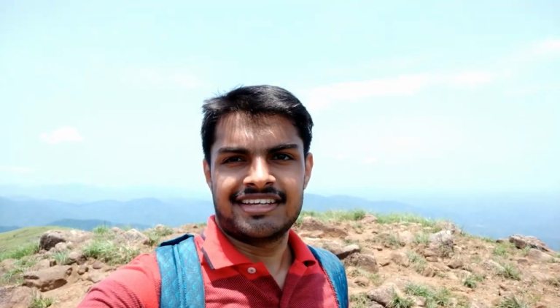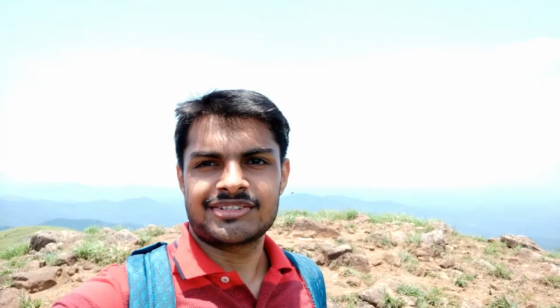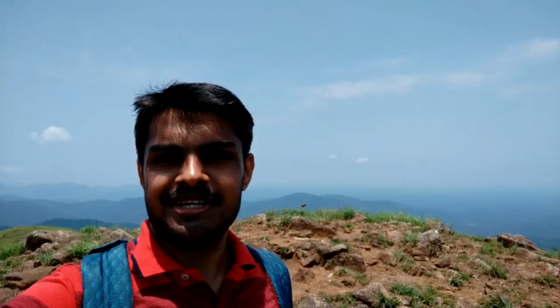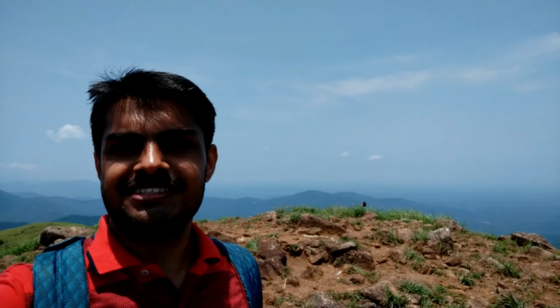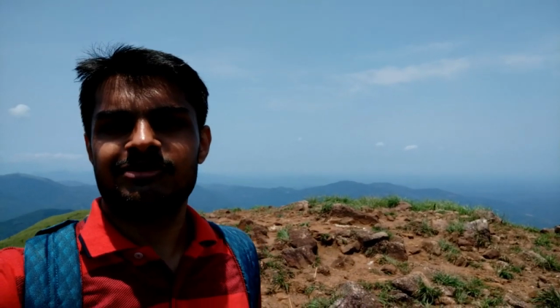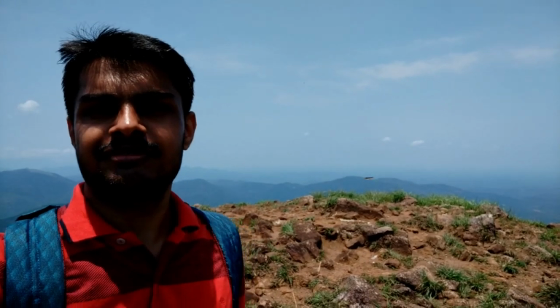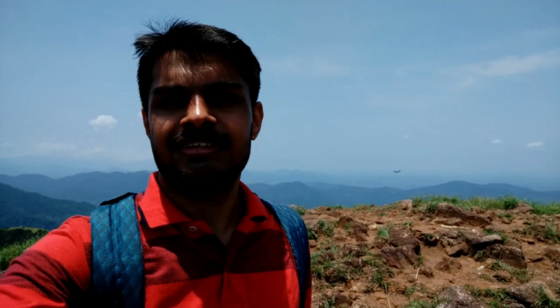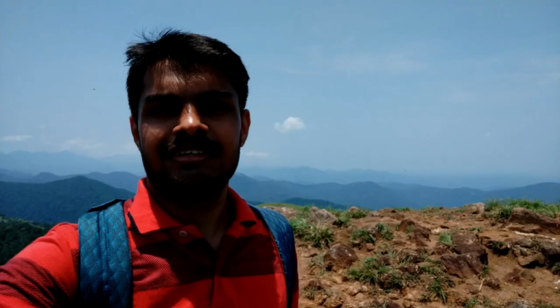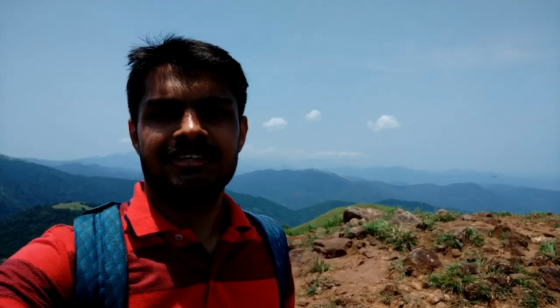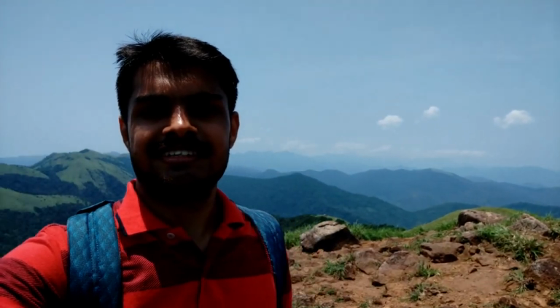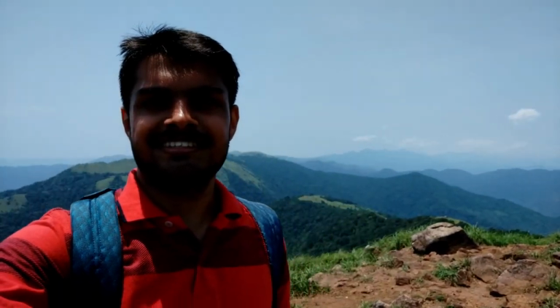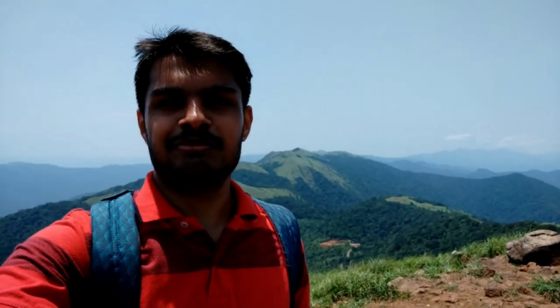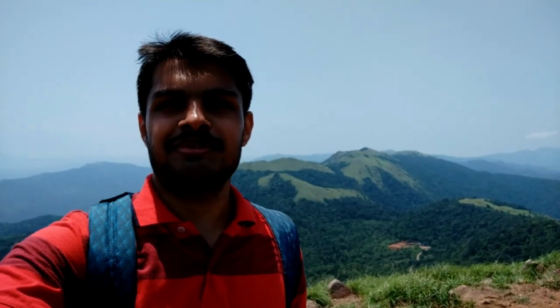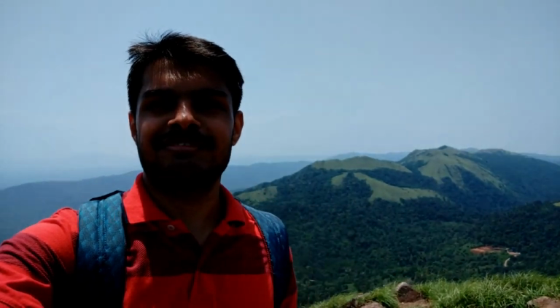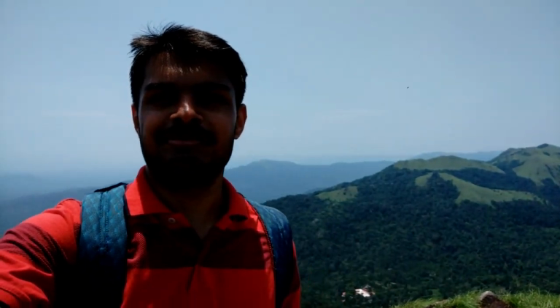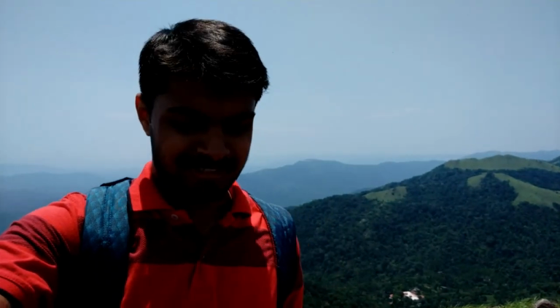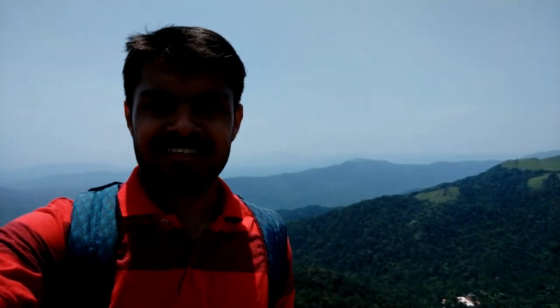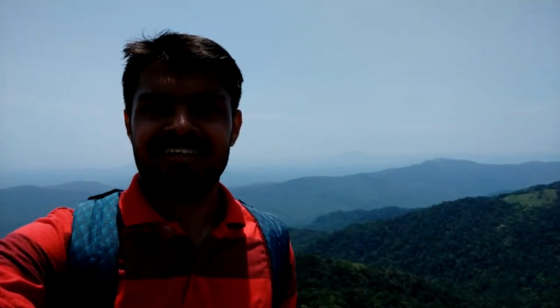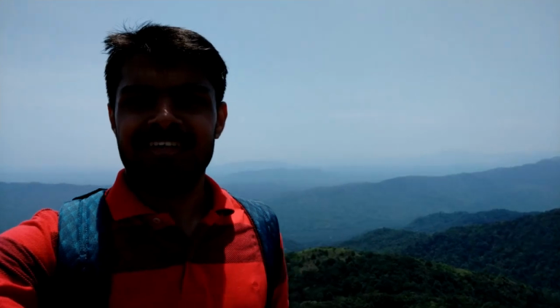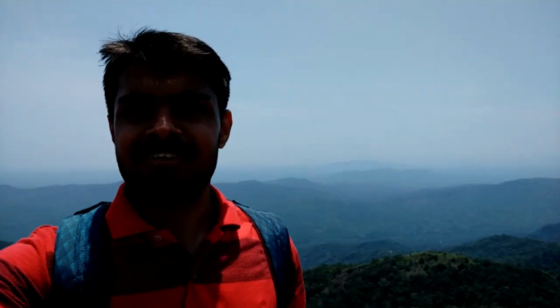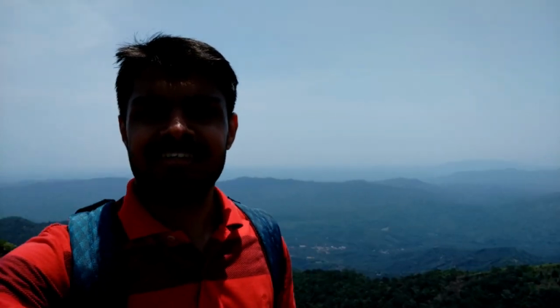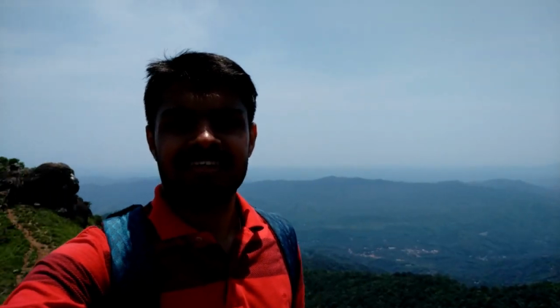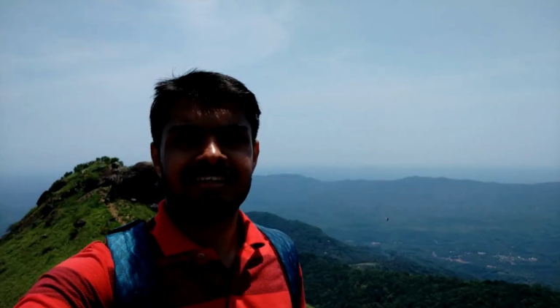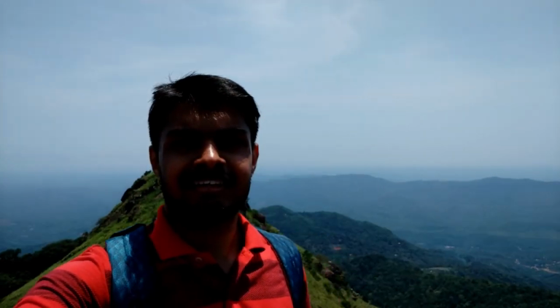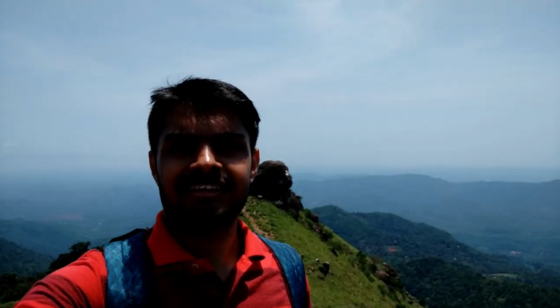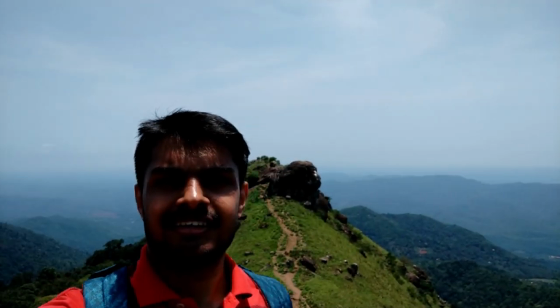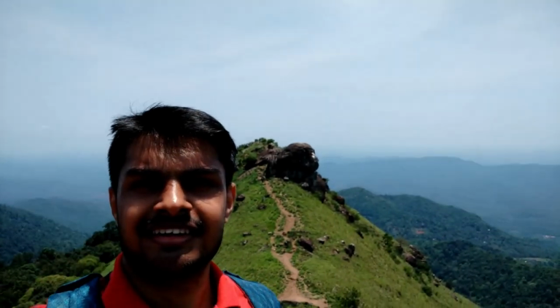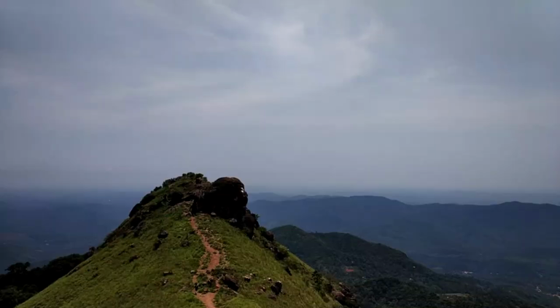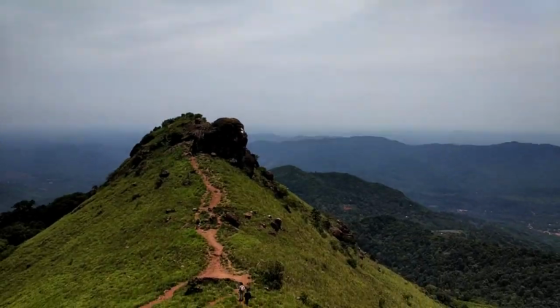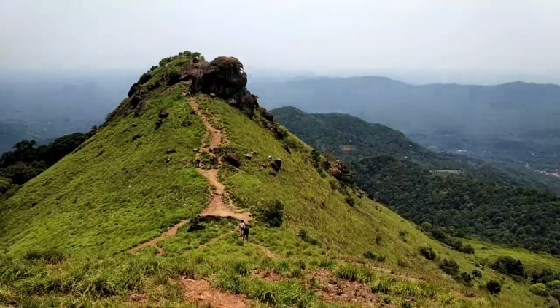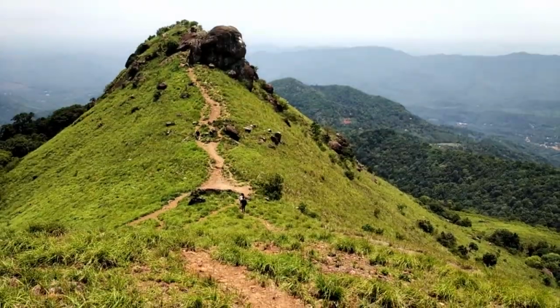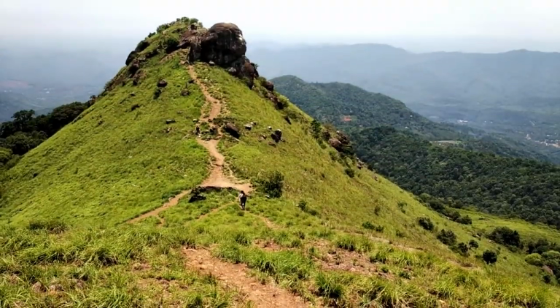If you are planning to come during summer, make sure you reach a little early. It's better to come during the months like November, December and January, so you can enjoy the fogs and low-lying clouds very well. In summer we can't find any low-lying clouds.